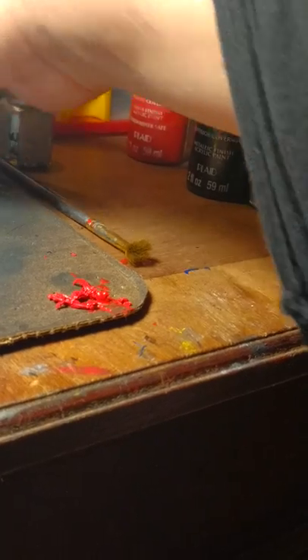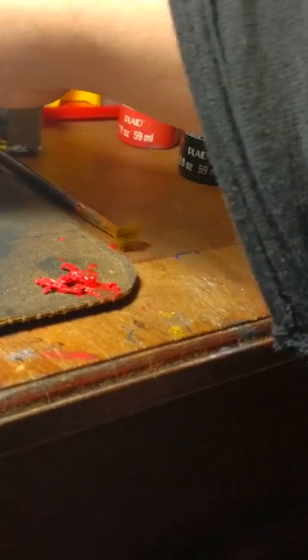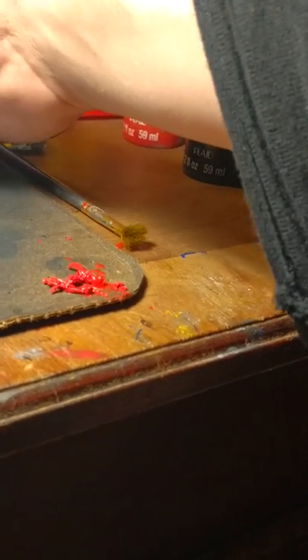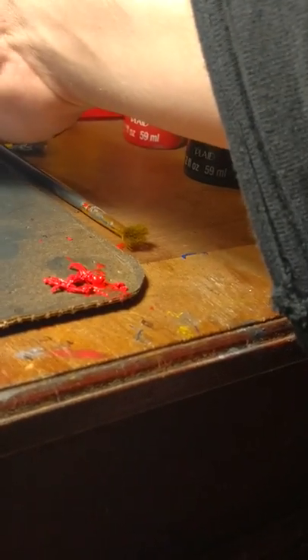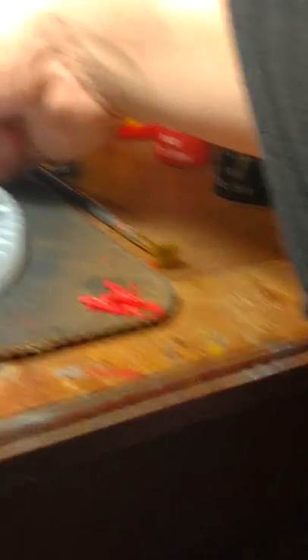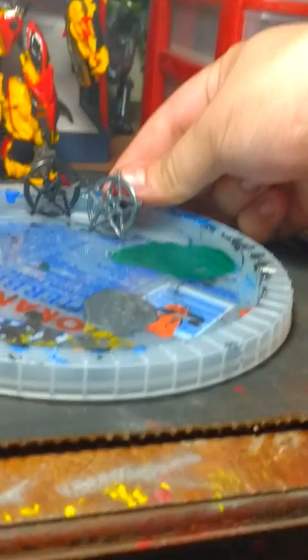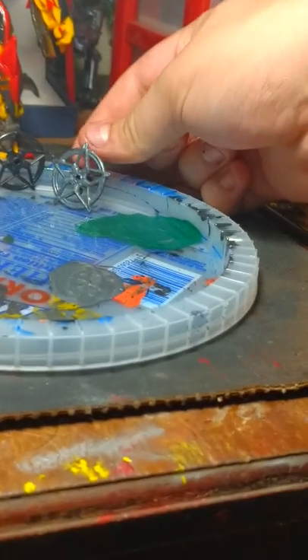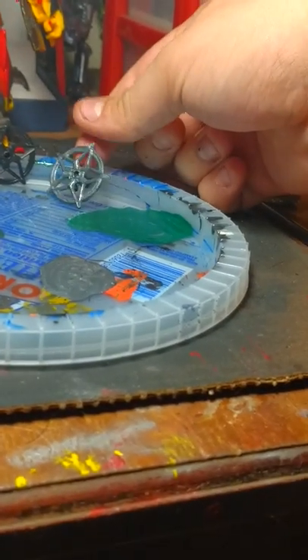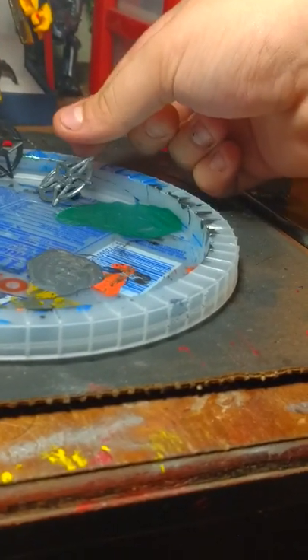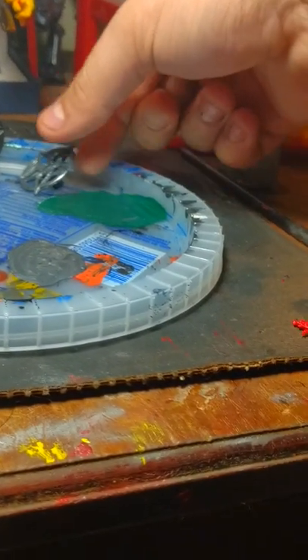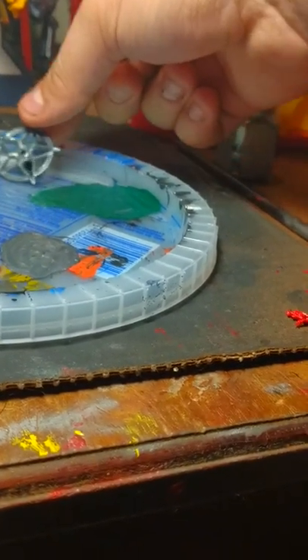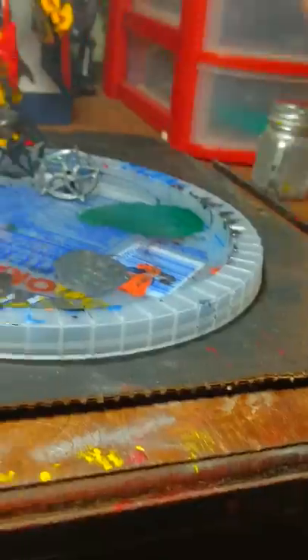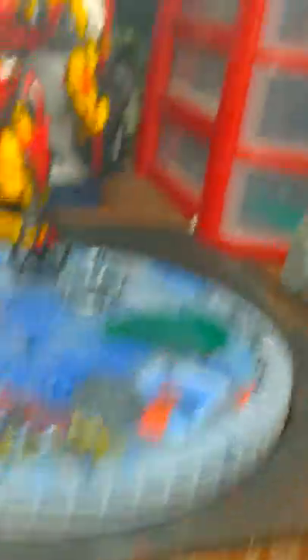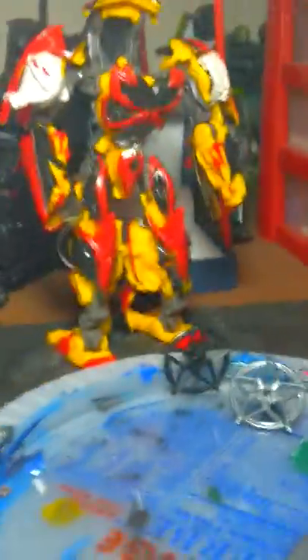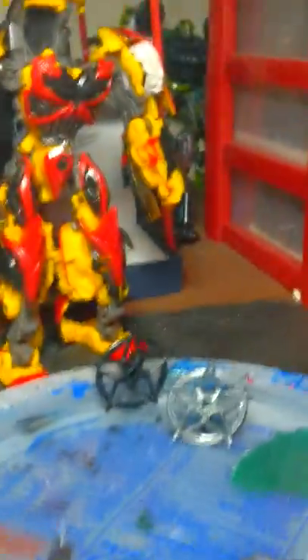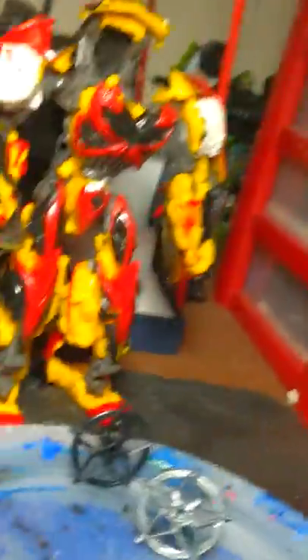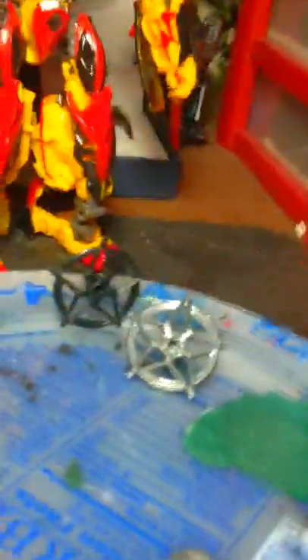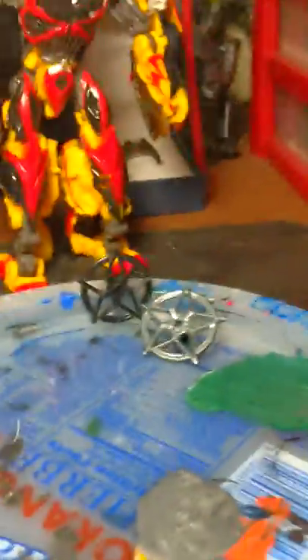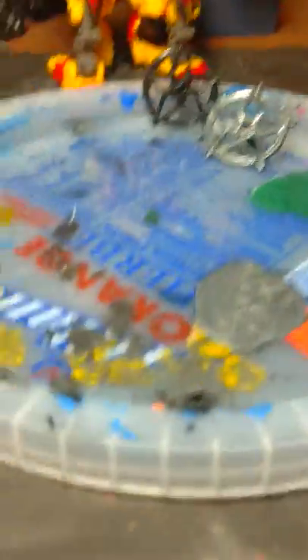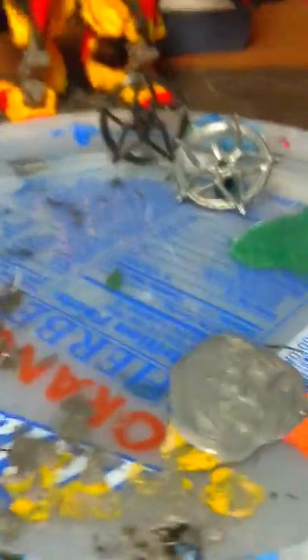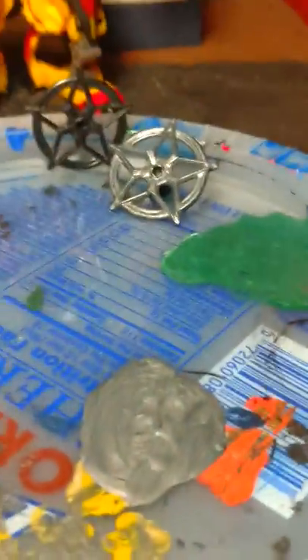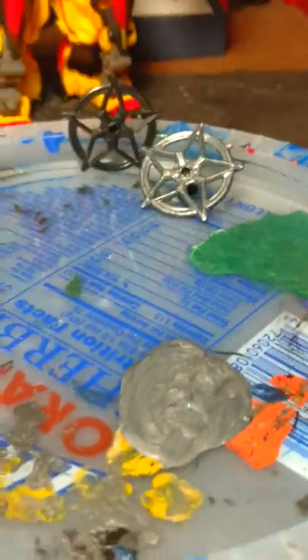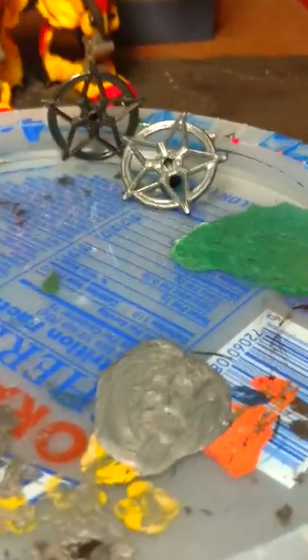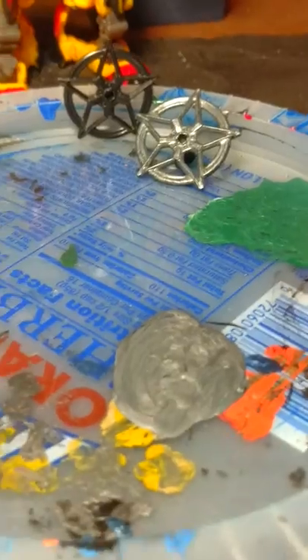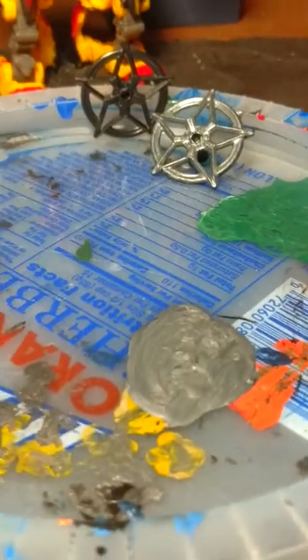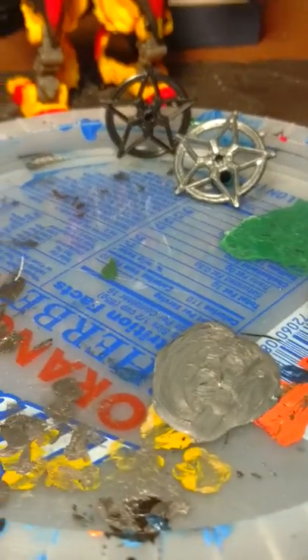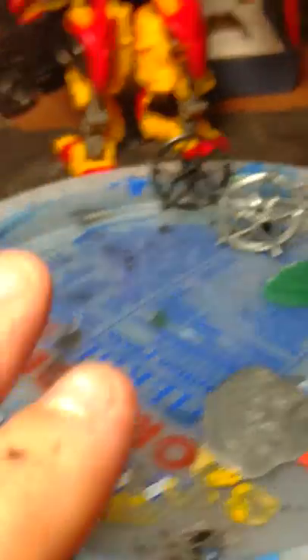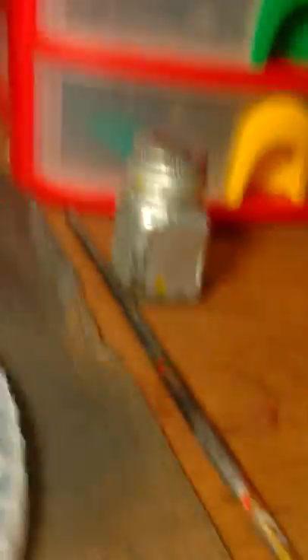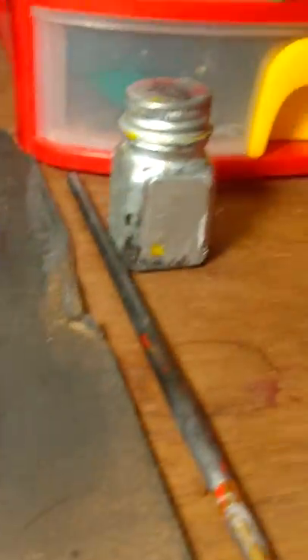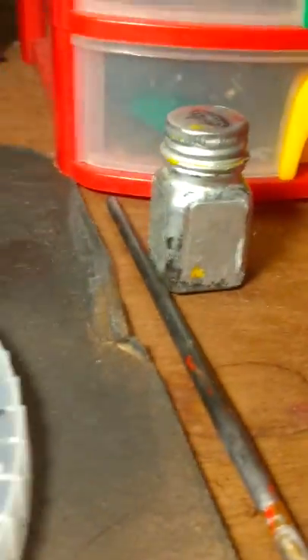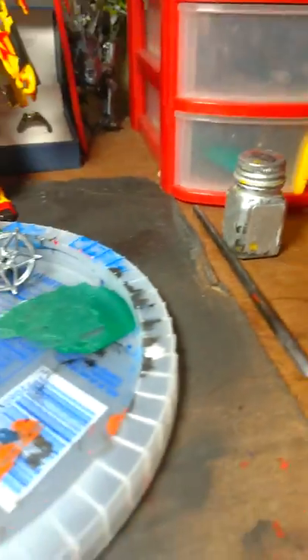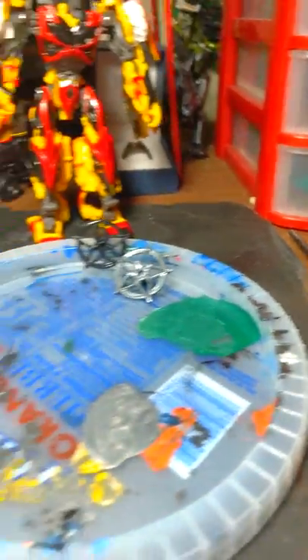What we're doing is I've gotta wait for this to dry. After it dries I'm gonna put another layer. After the second layer is on, then I'll be ready.